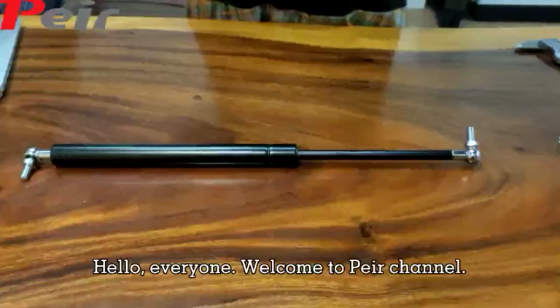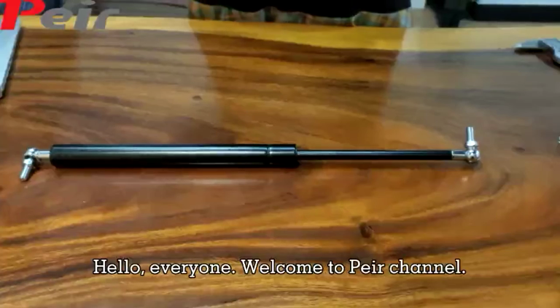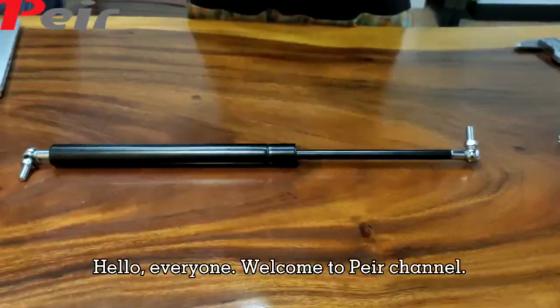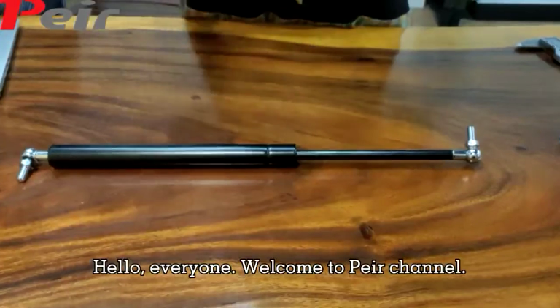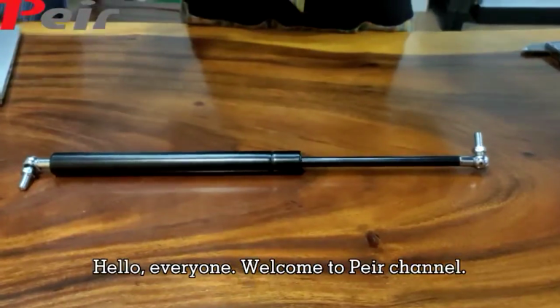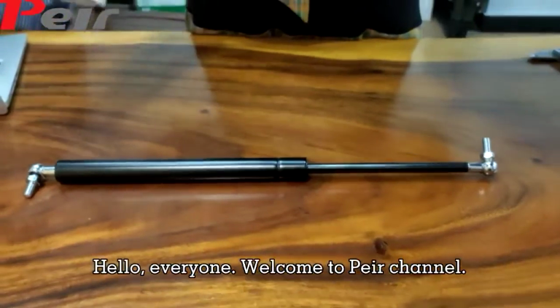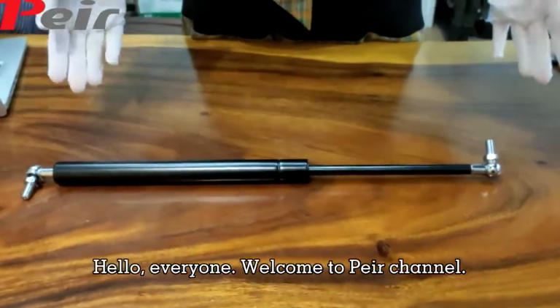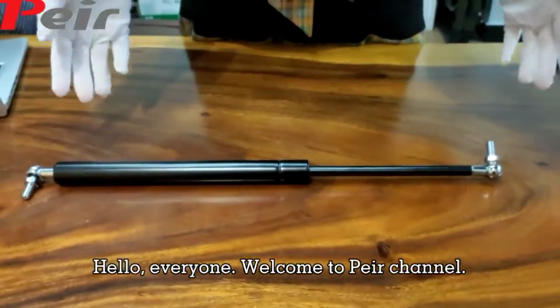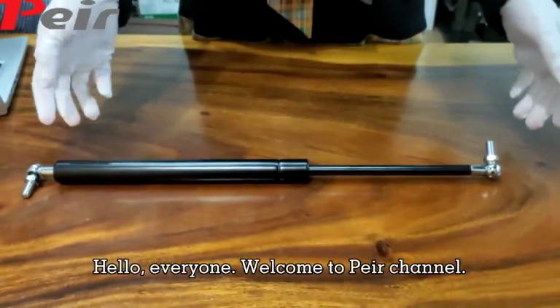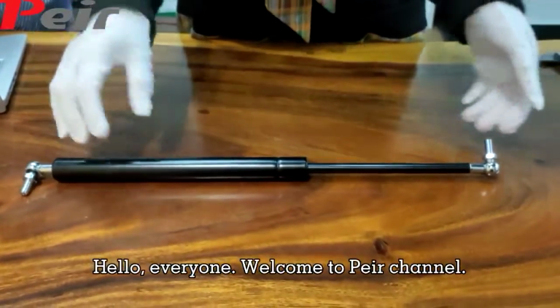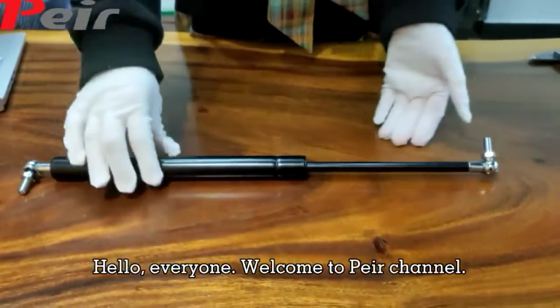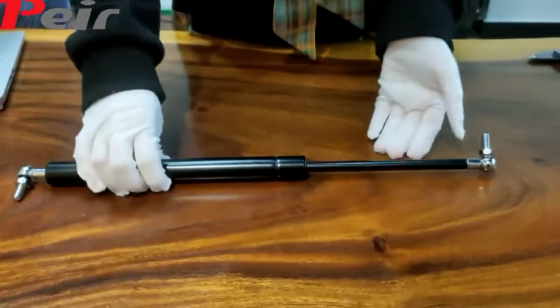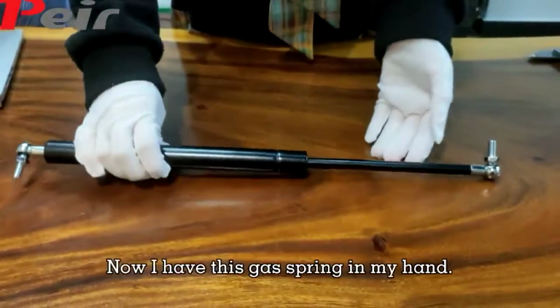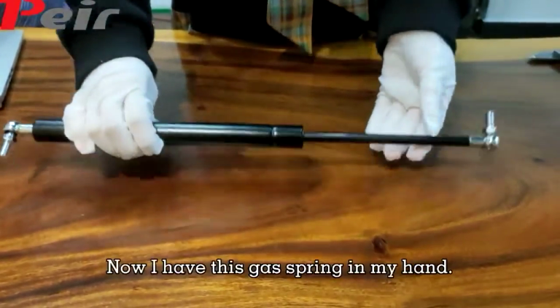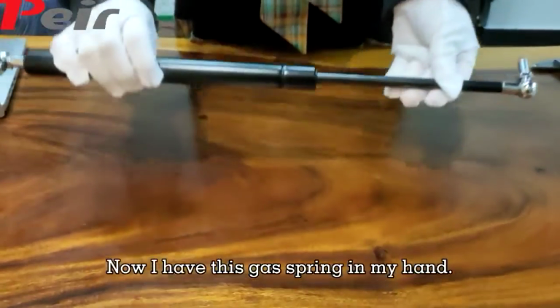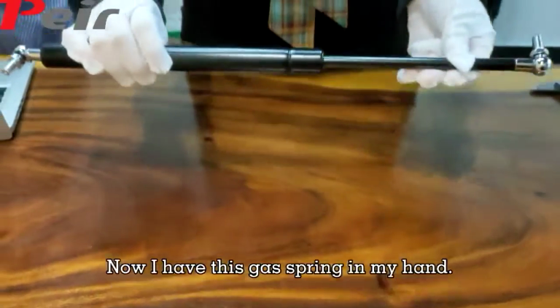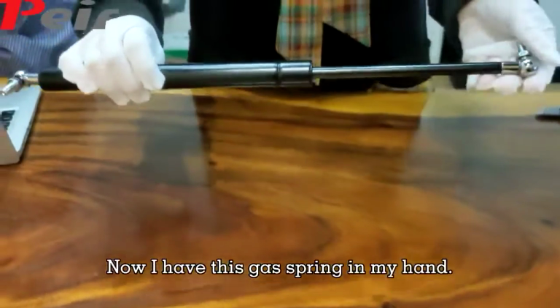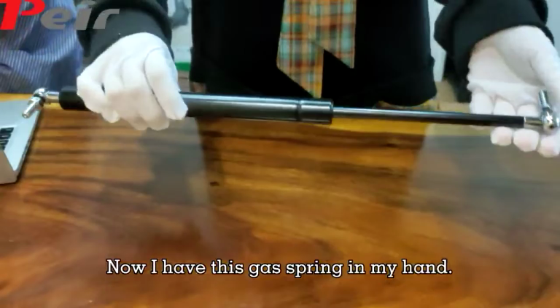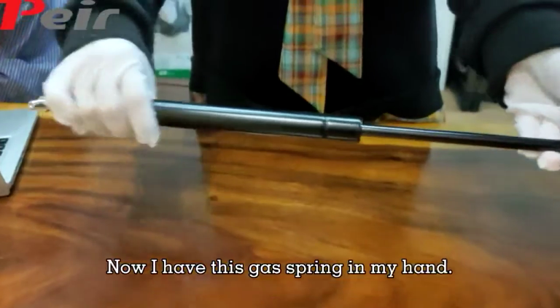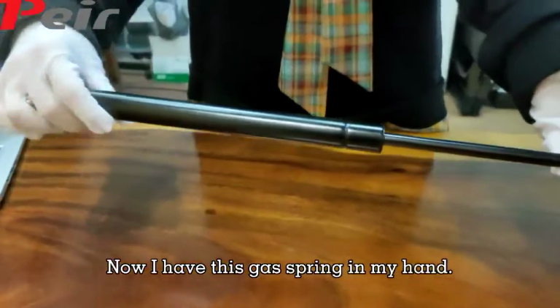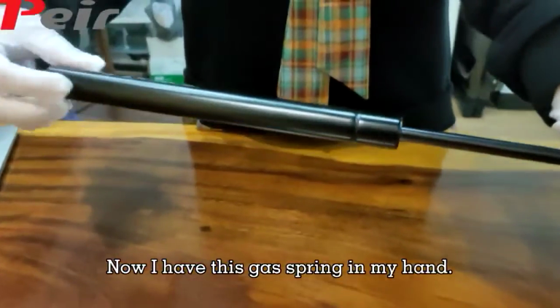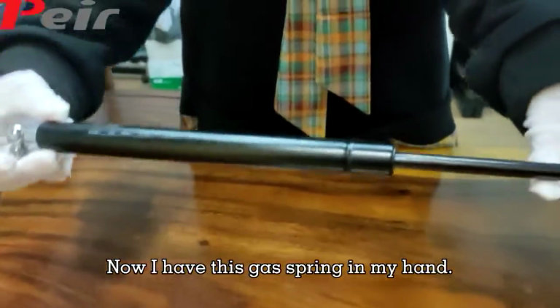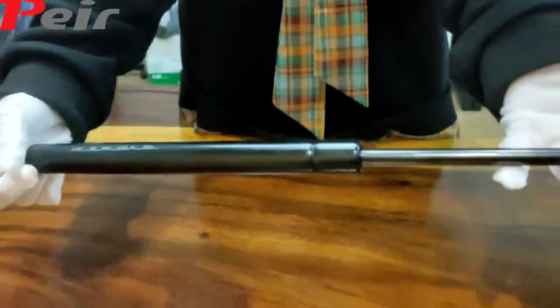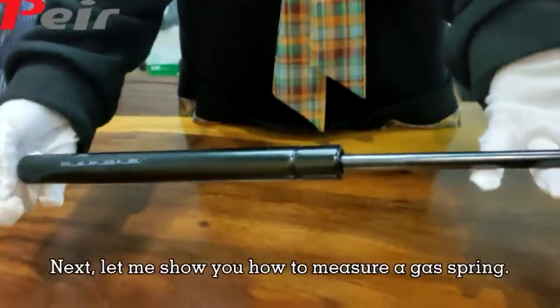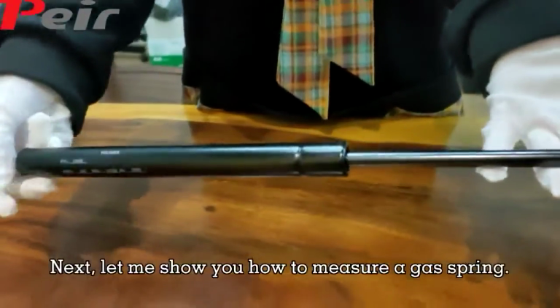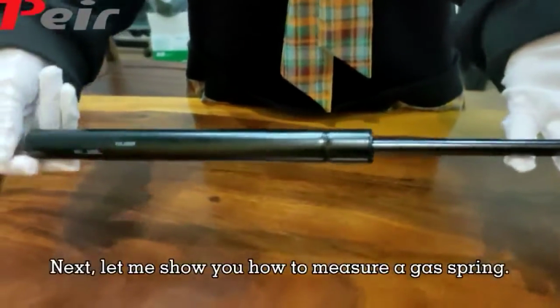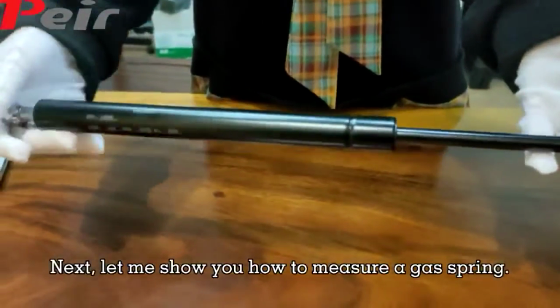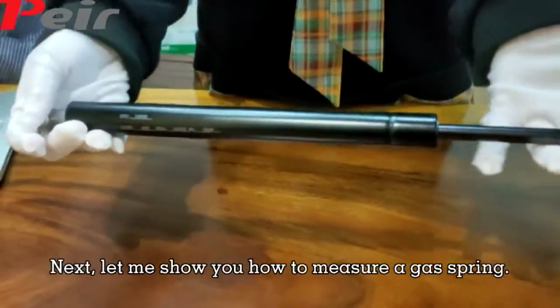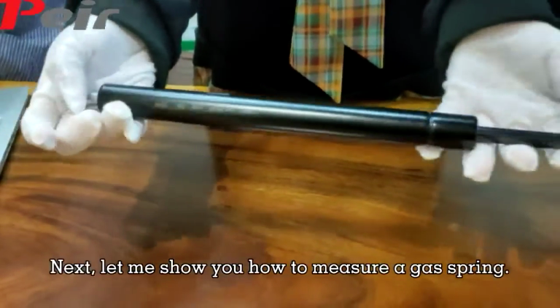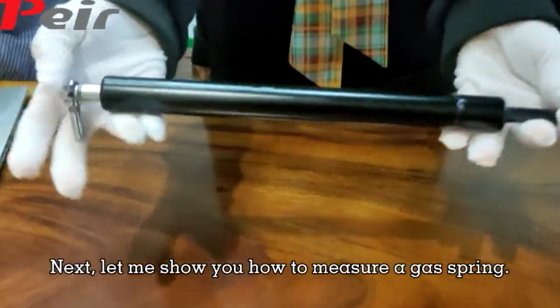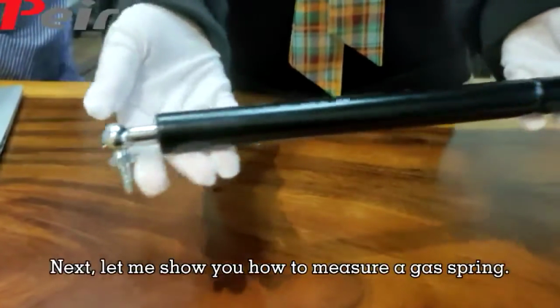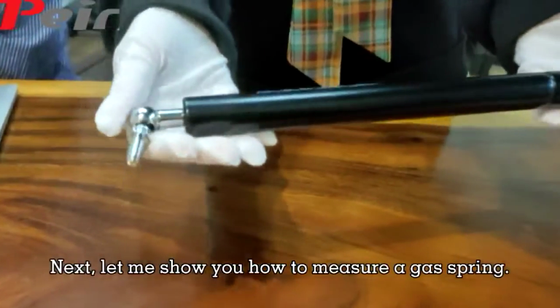Hello everyone. Welcome to PEAR channel. Now, I have this gas ring in my hand. Next, let me show you how to measure a gas ring.